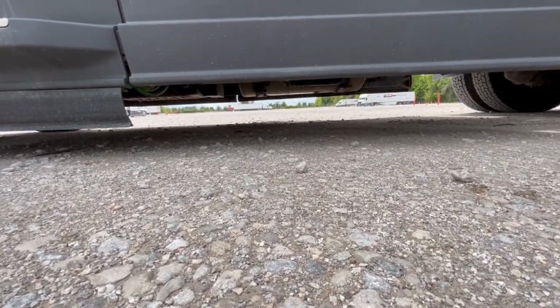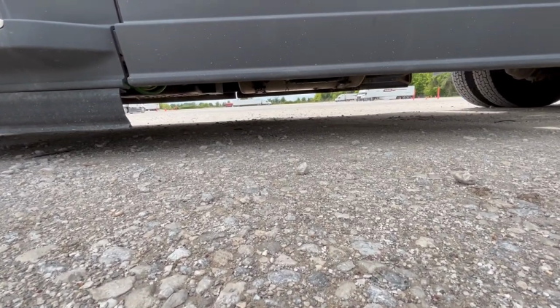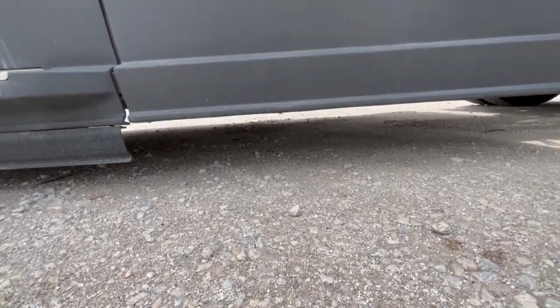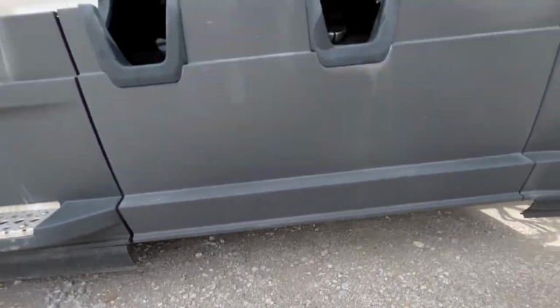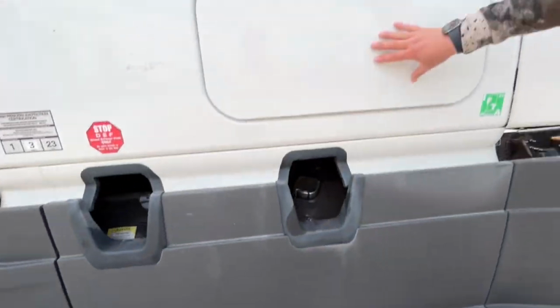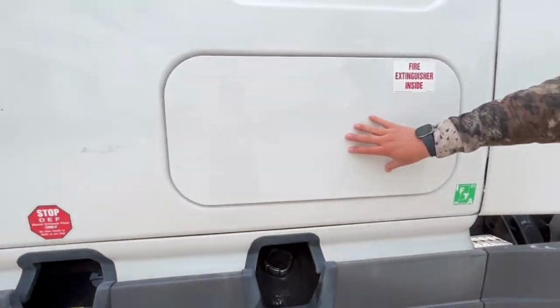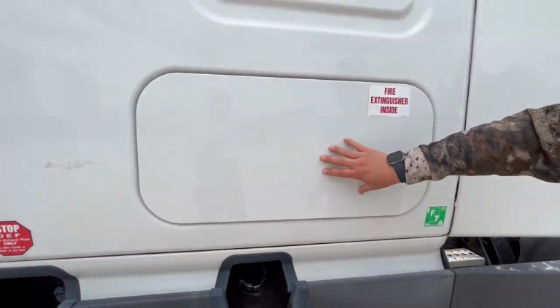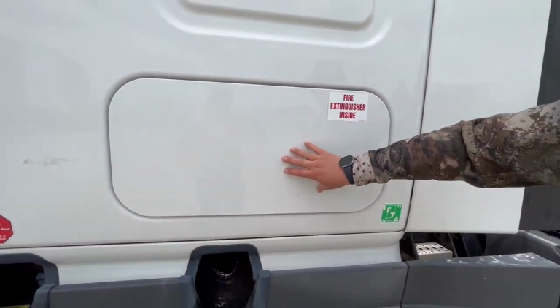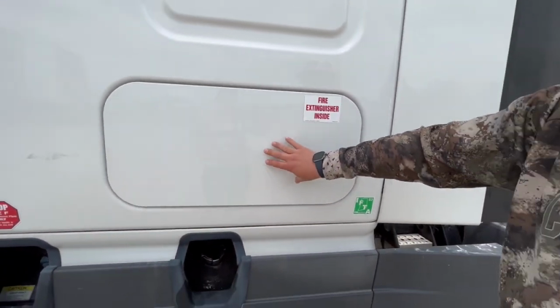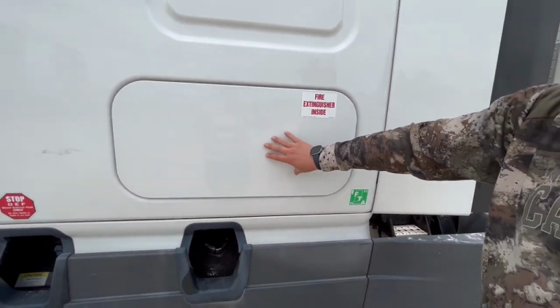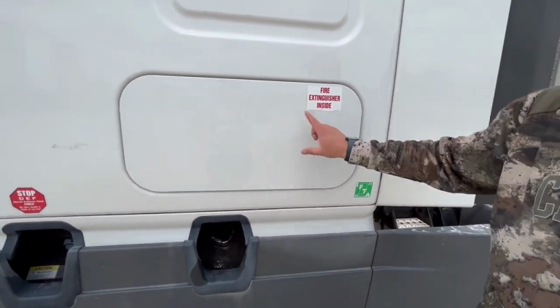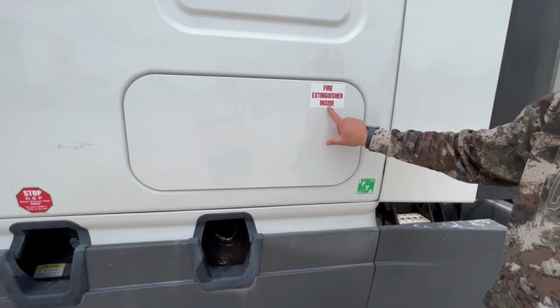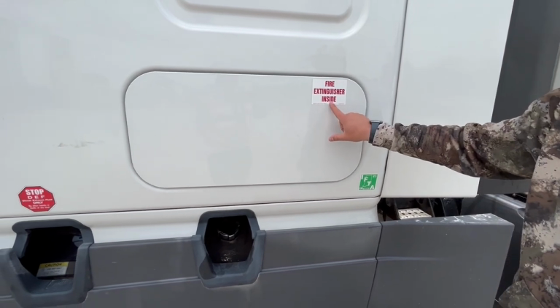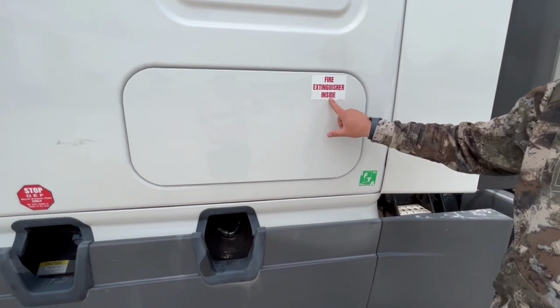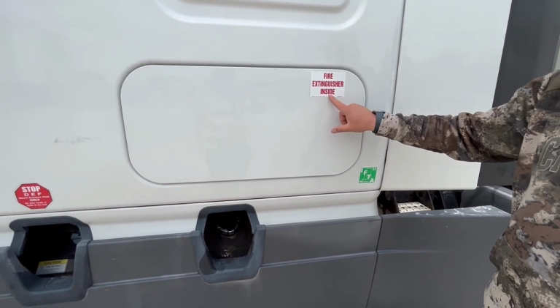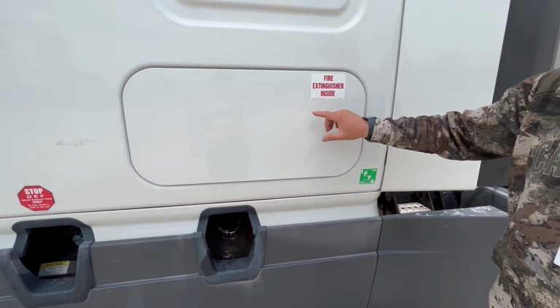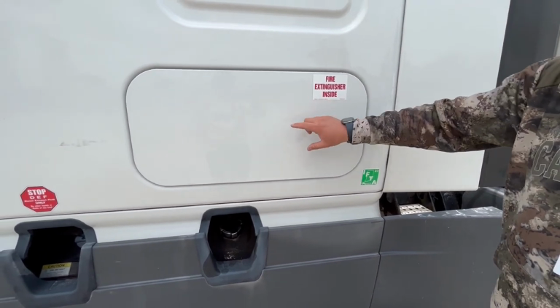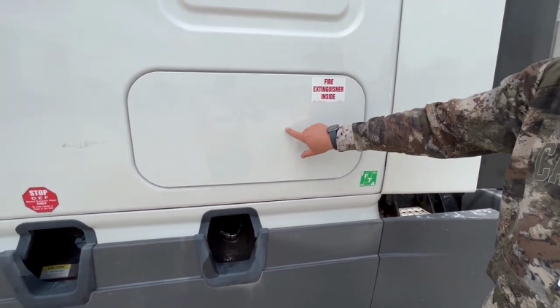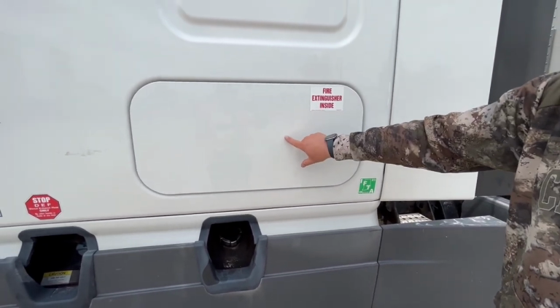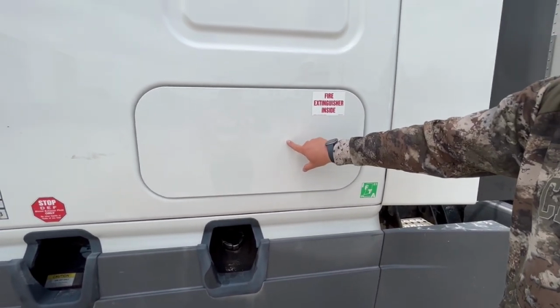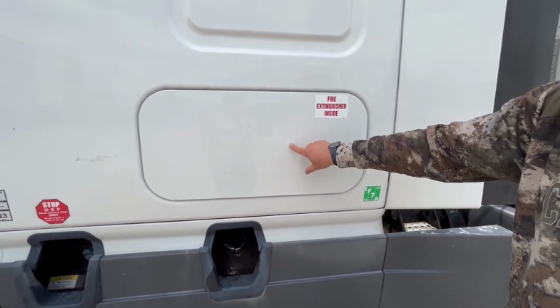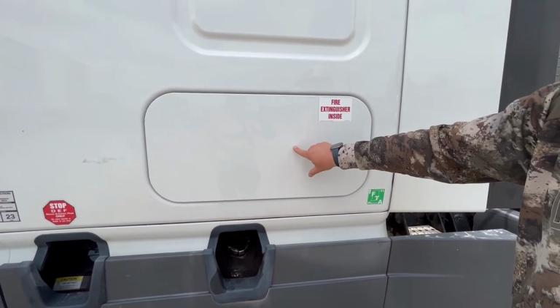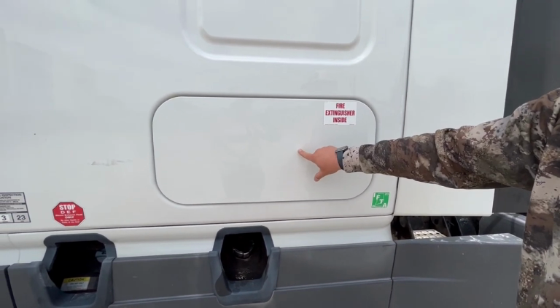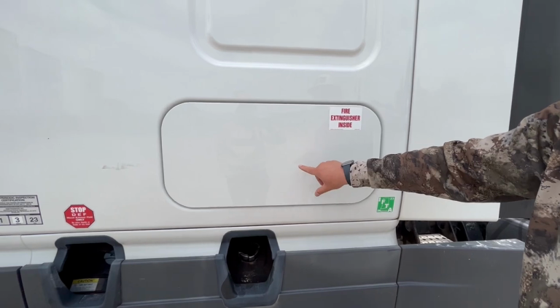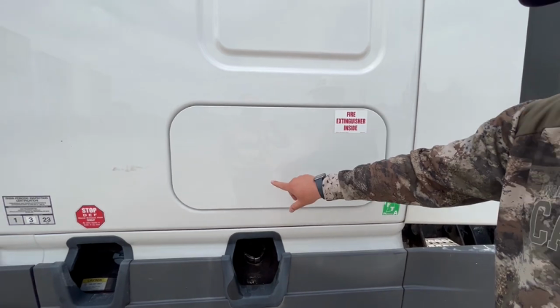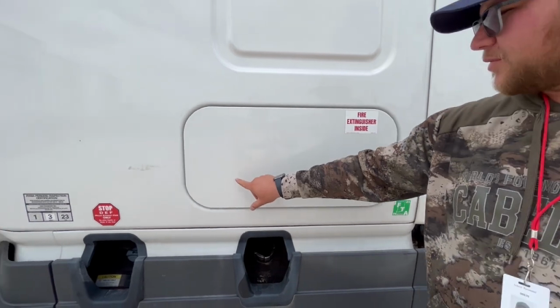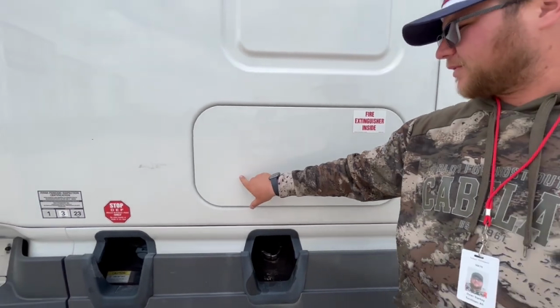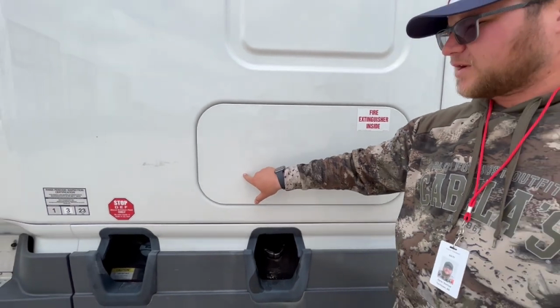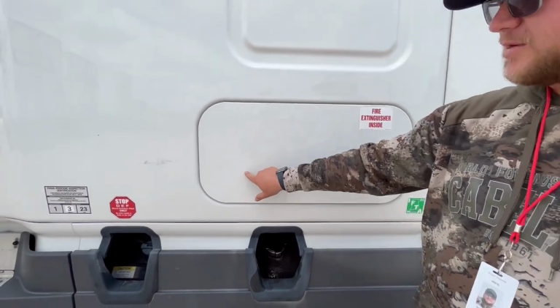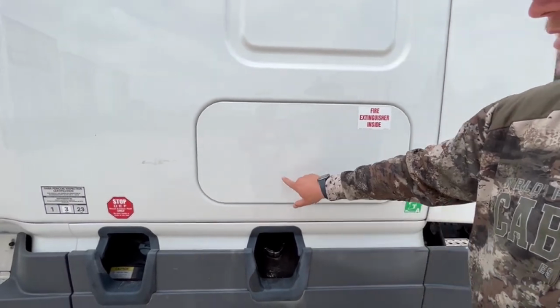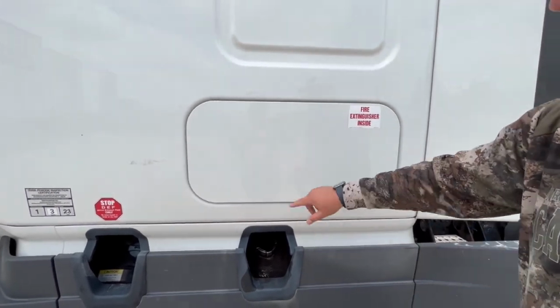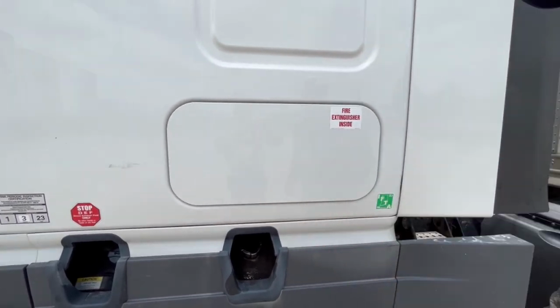Inside here, we're going to have three things. The fire extinguisher is properly mount secured — it's fully charged at least 10 BC for hazmat. We're going to make sure our three reflective triangles are in here, and our fuses and breakers.